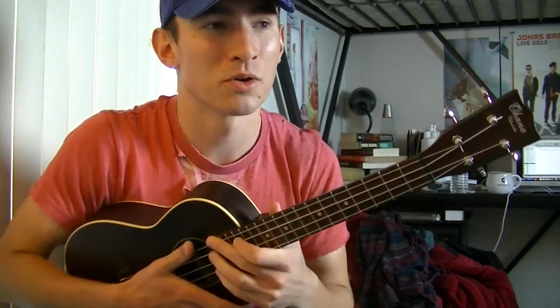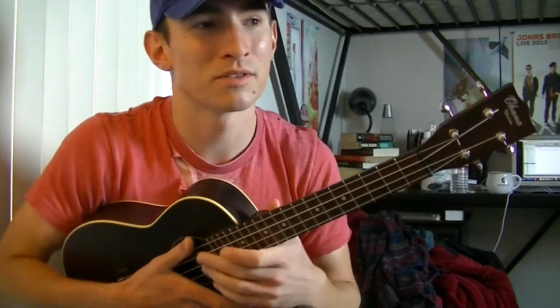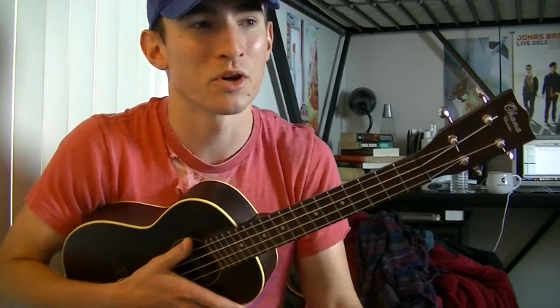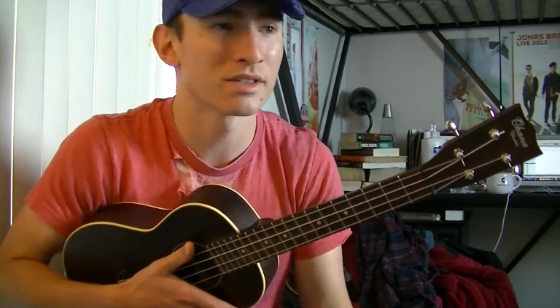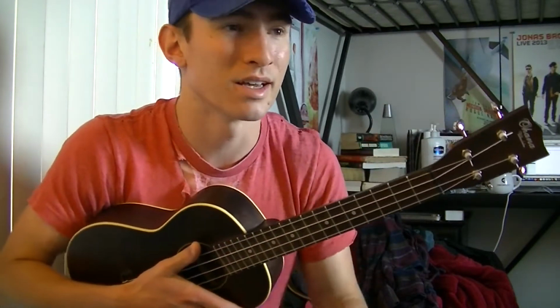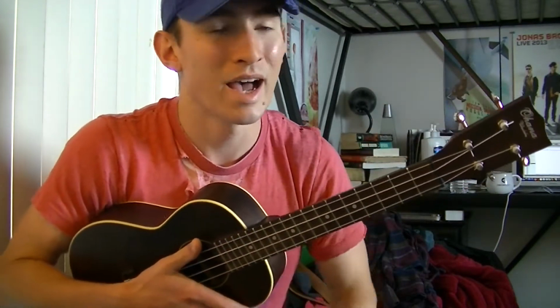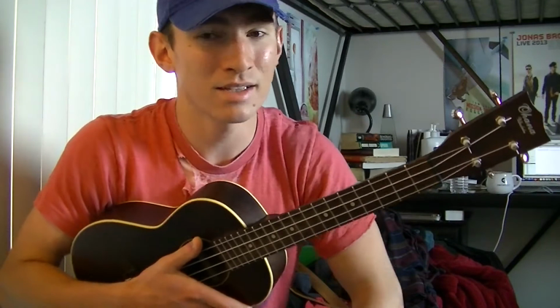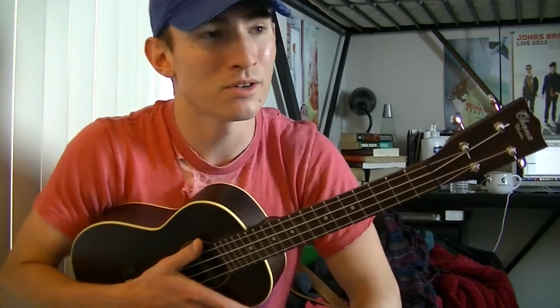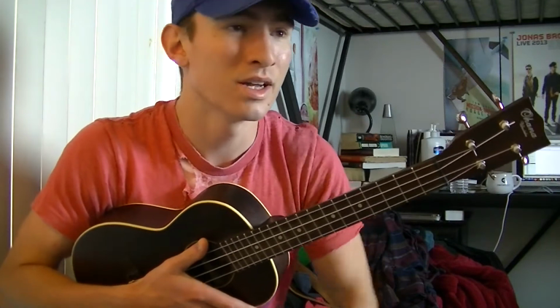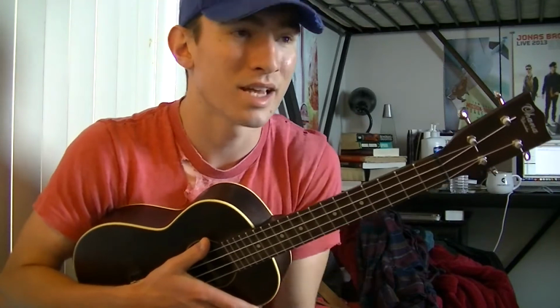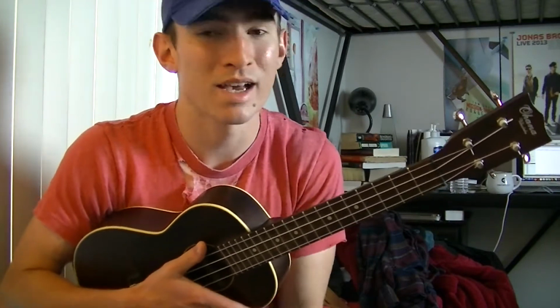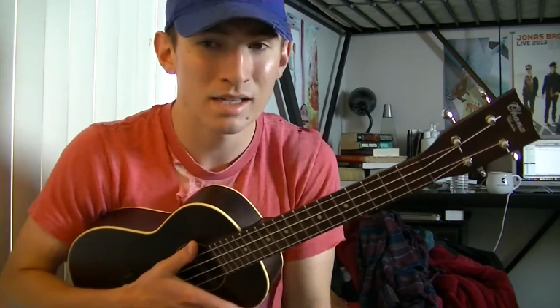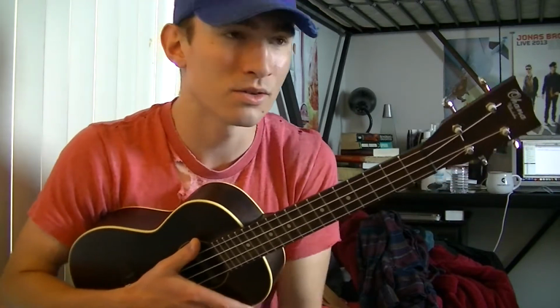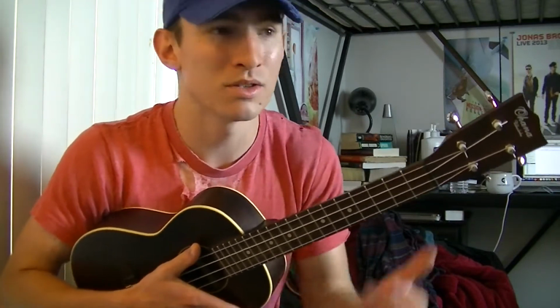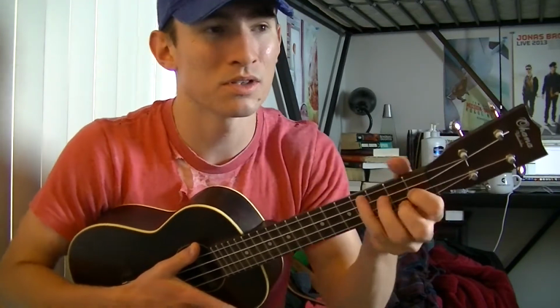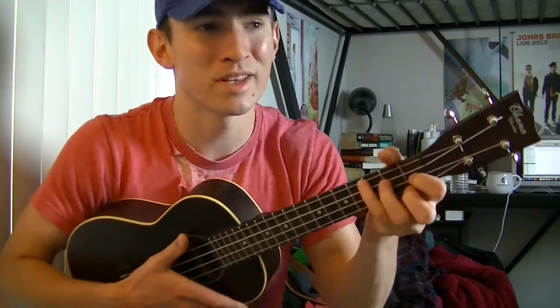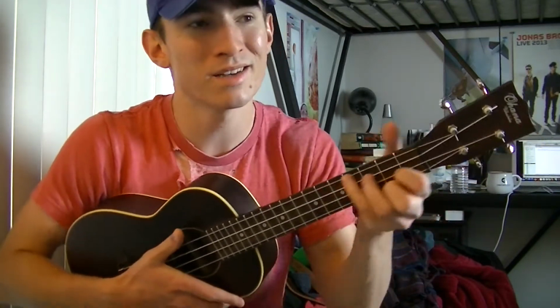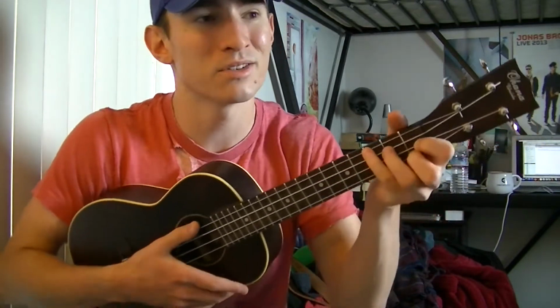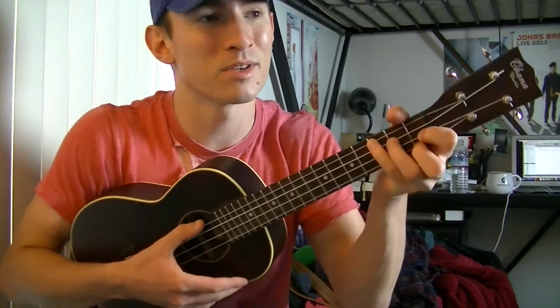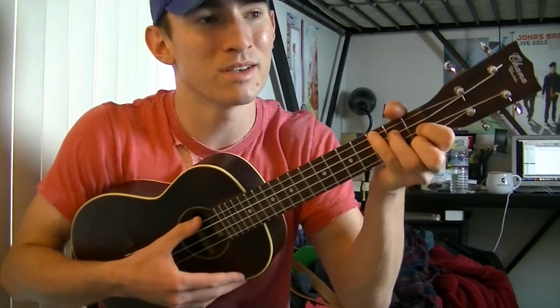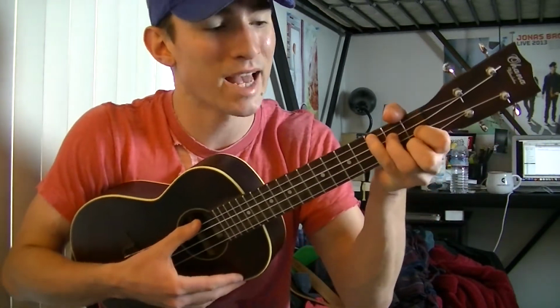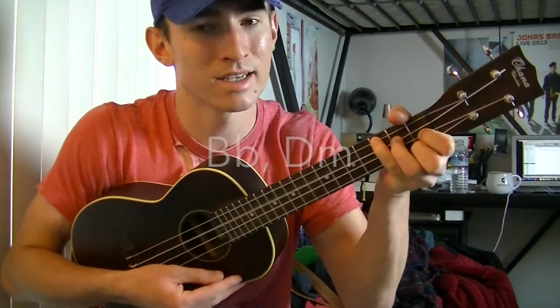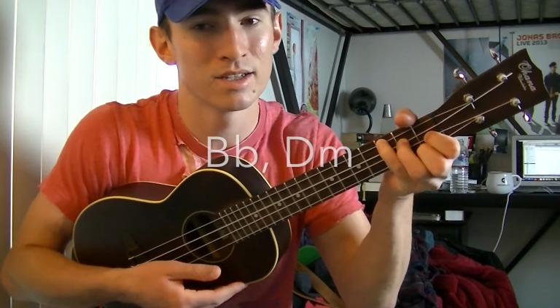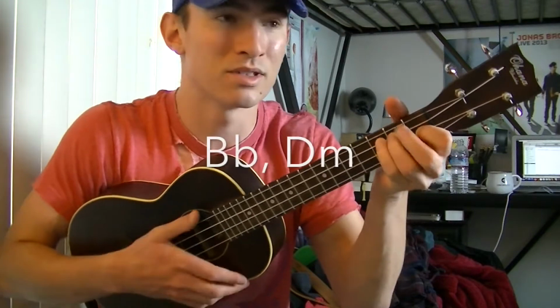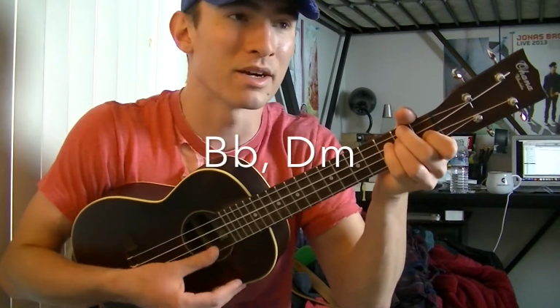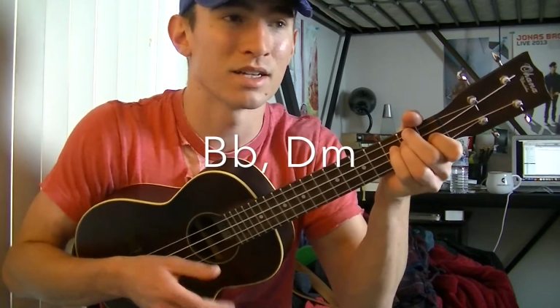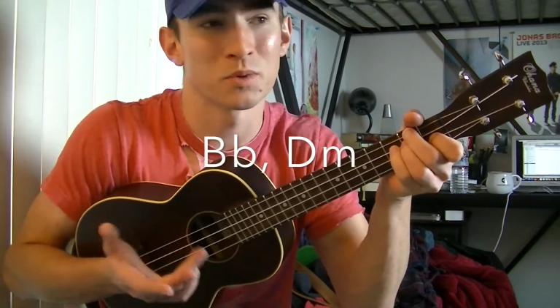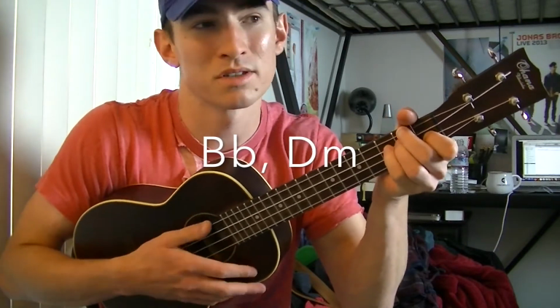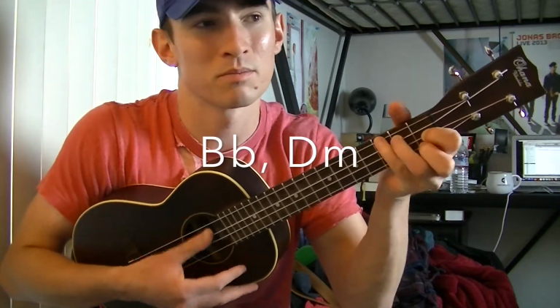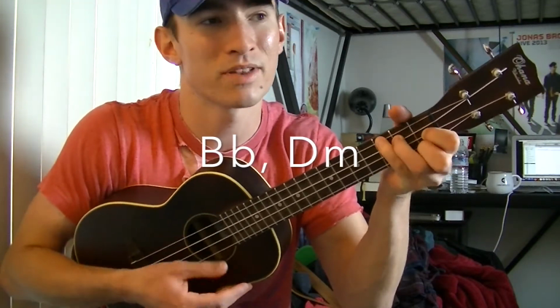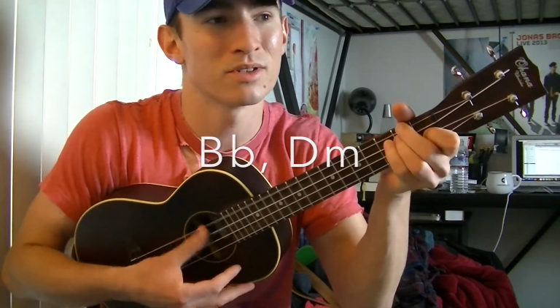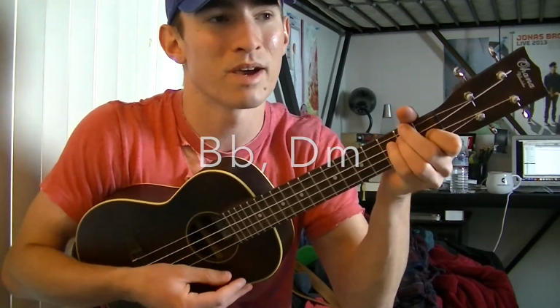The chords for the chorus — the 'I hate to say I told you so' part — it's going to be a B flat to a D minor. It just switches. B flat to a D minor.